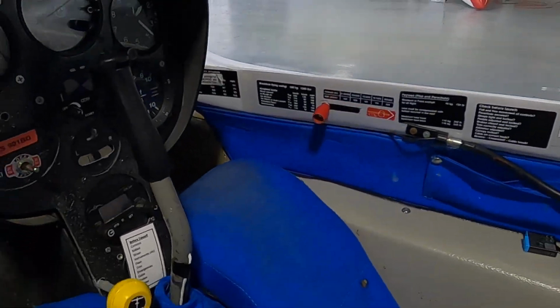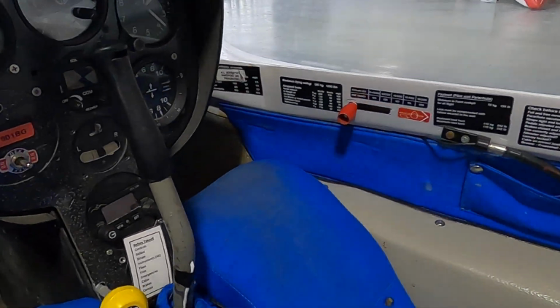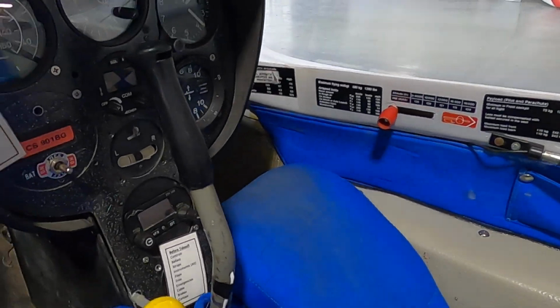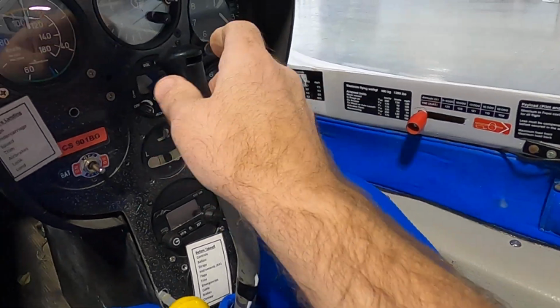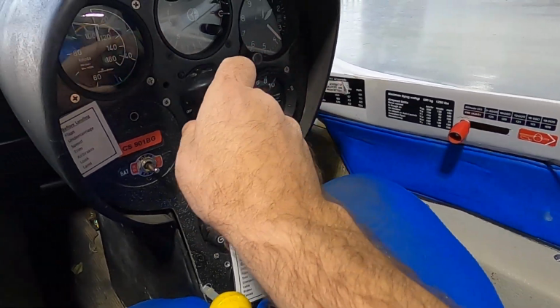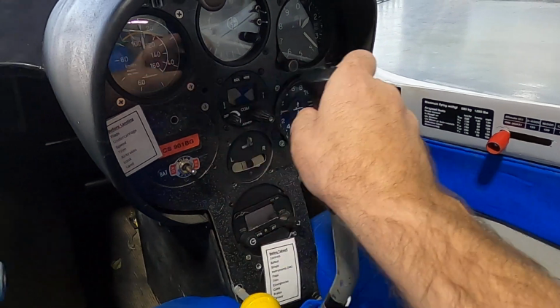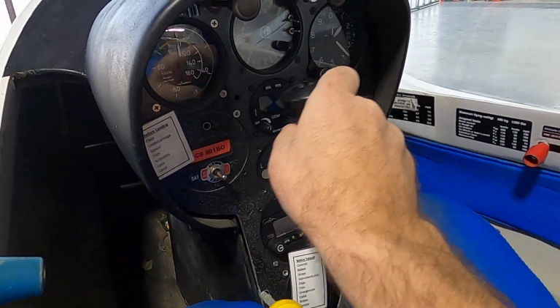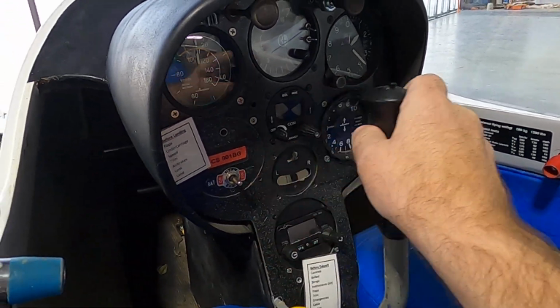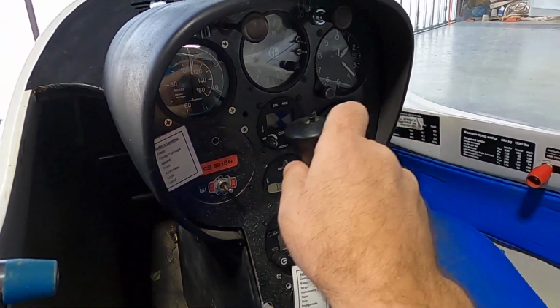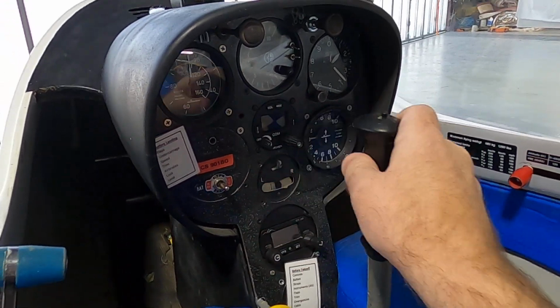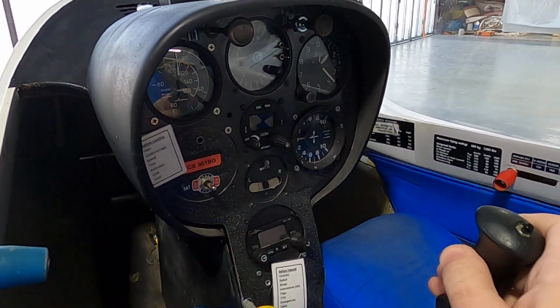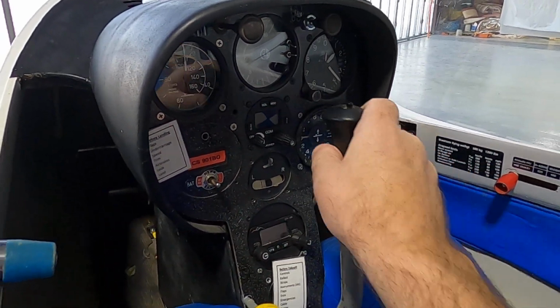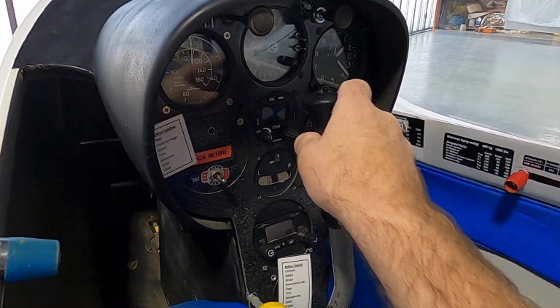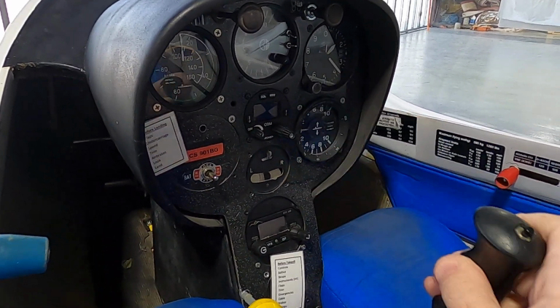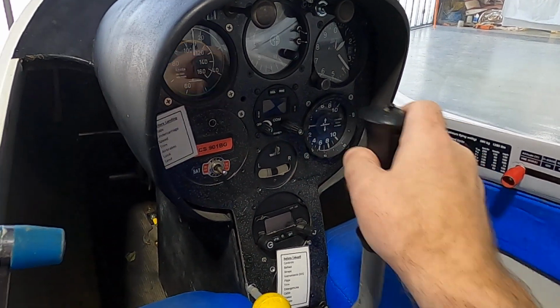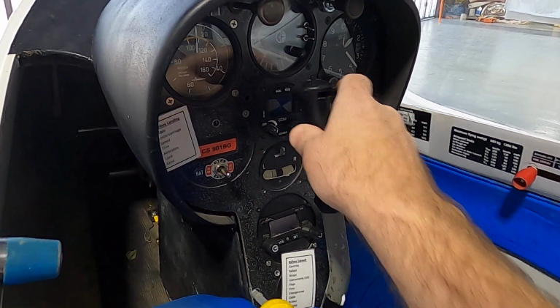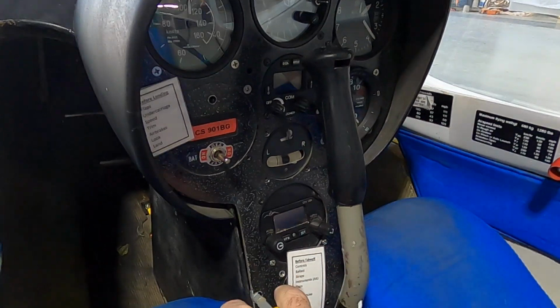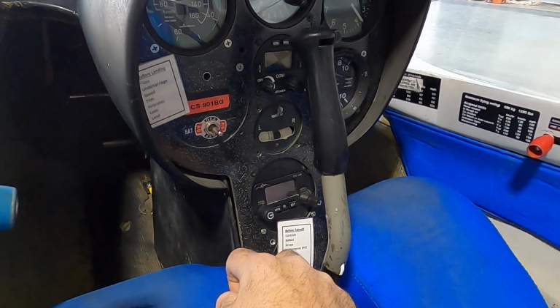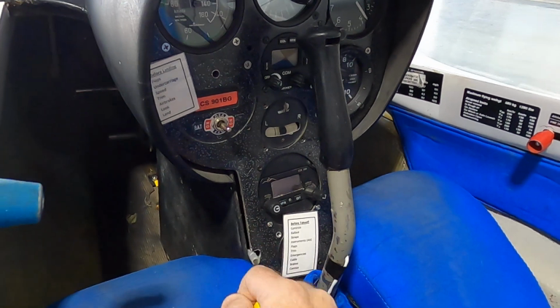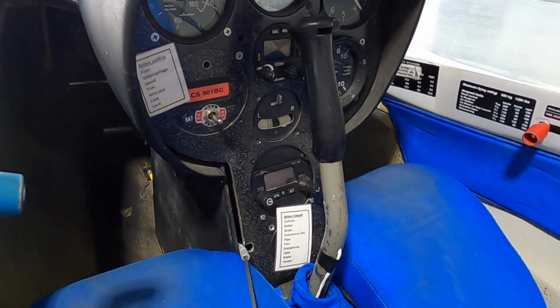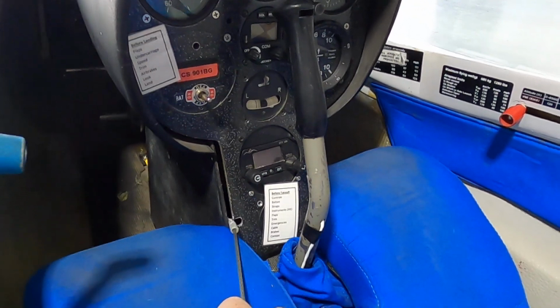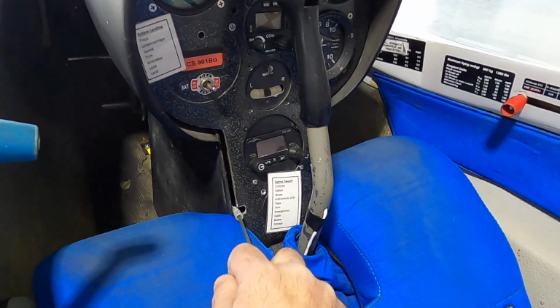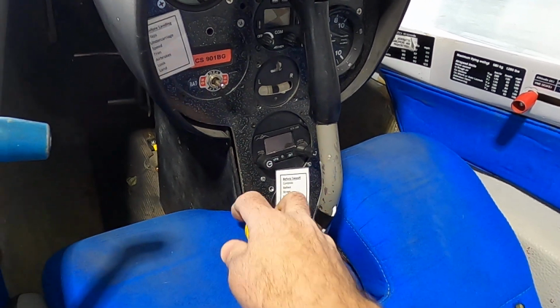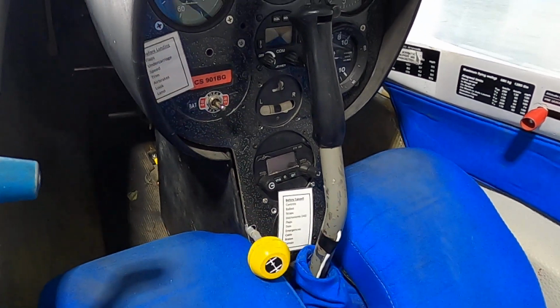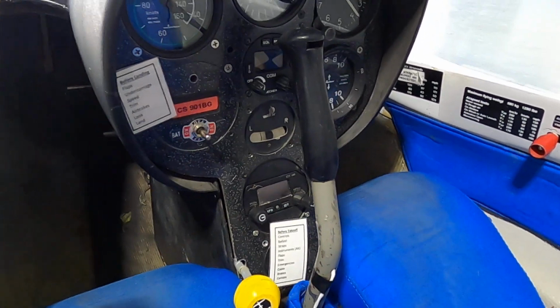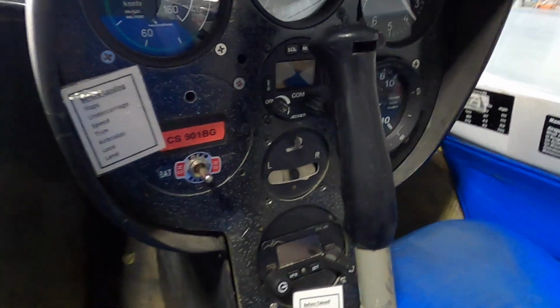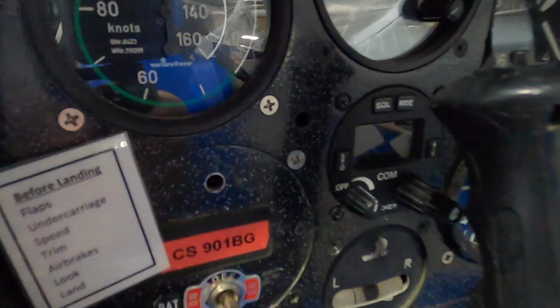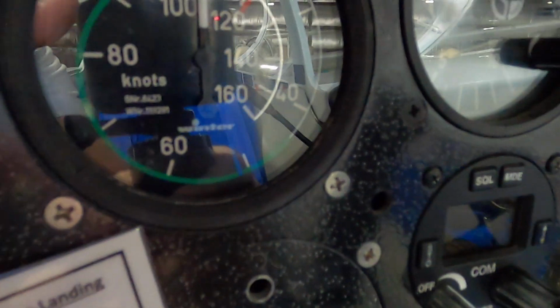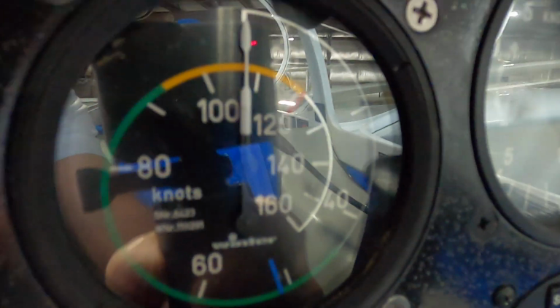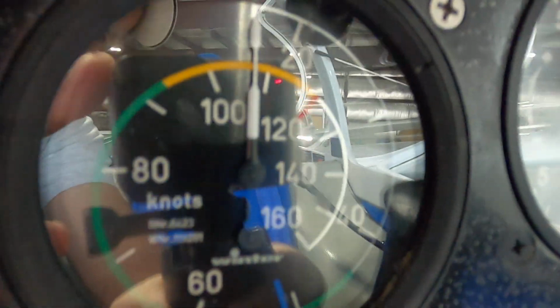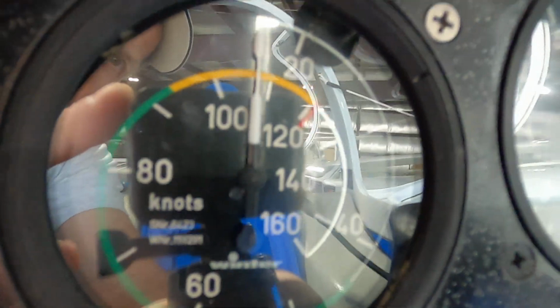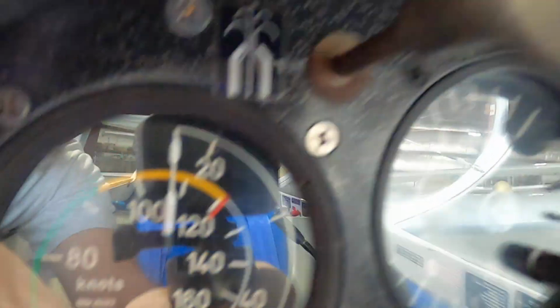Back in the cockpit, we're going to check for aileron movement and elevator movement. Here's the rope we're going to pull to release the glider from the tow plane. And here's our airspeed indicator.